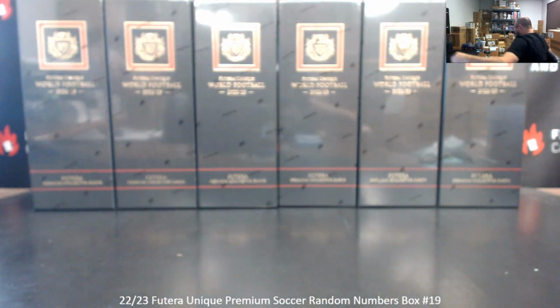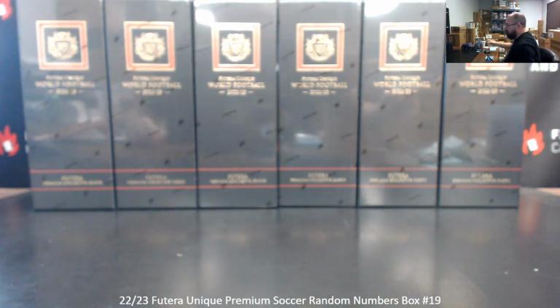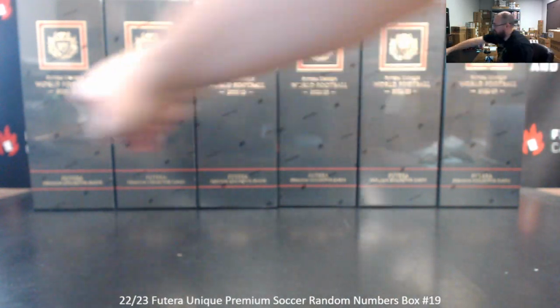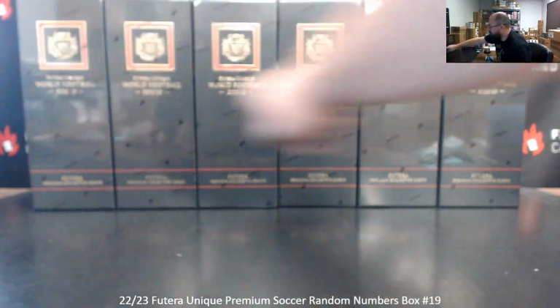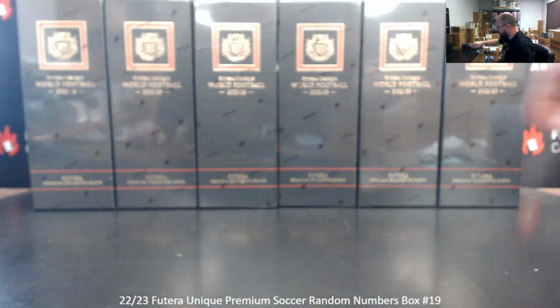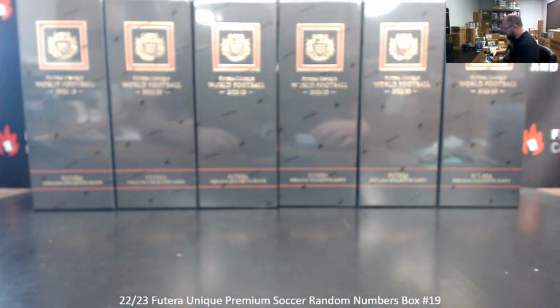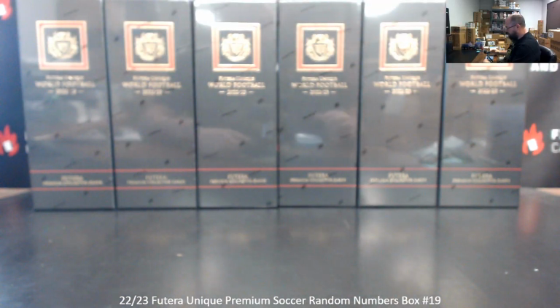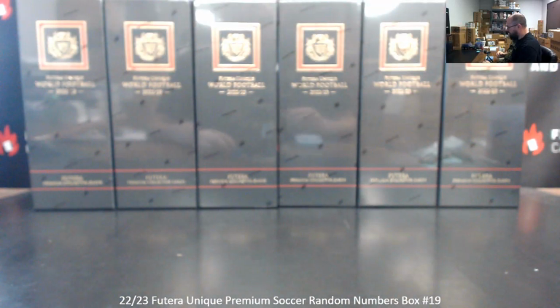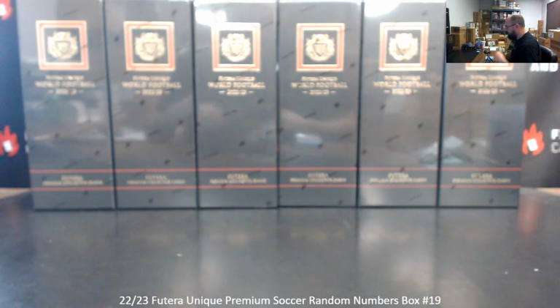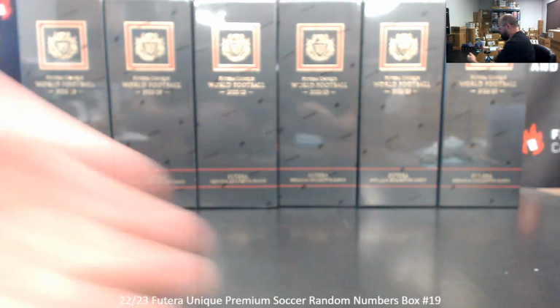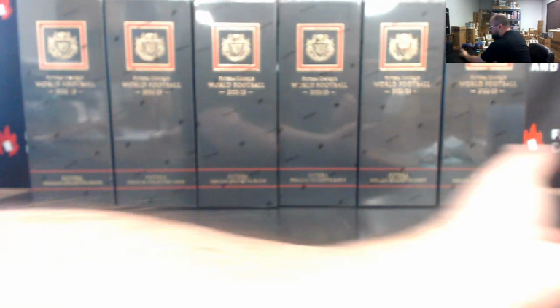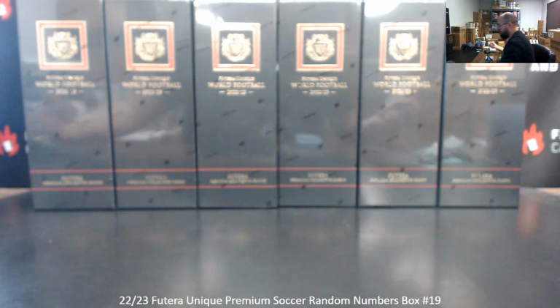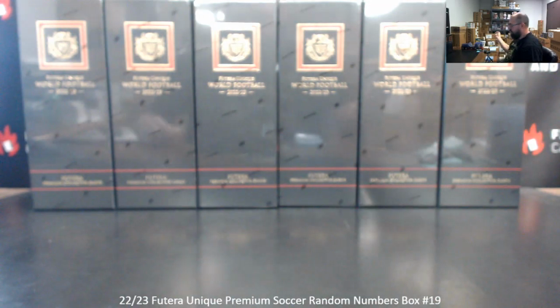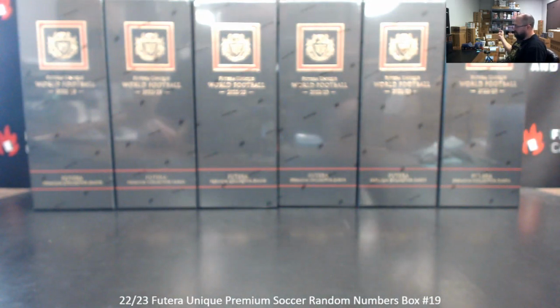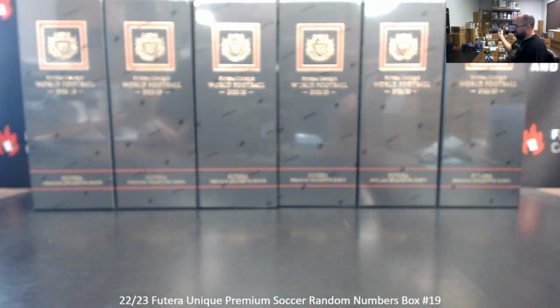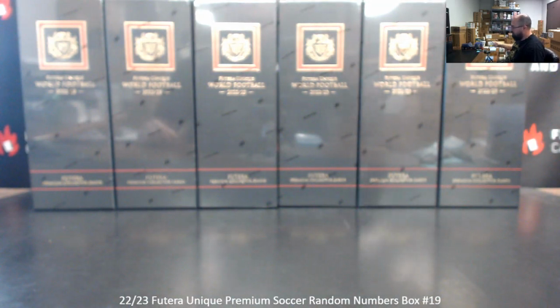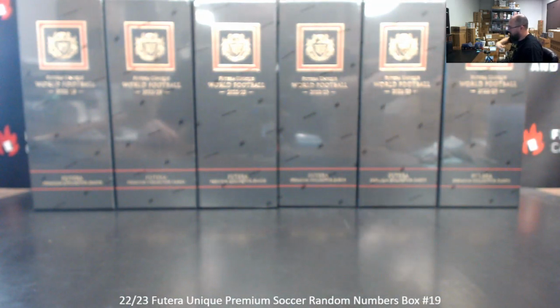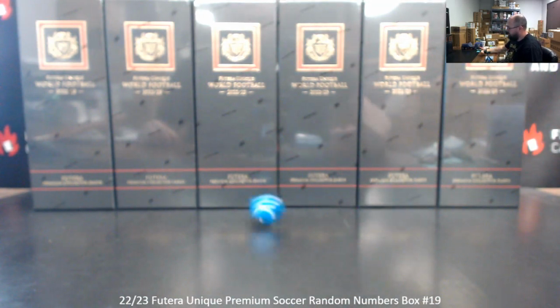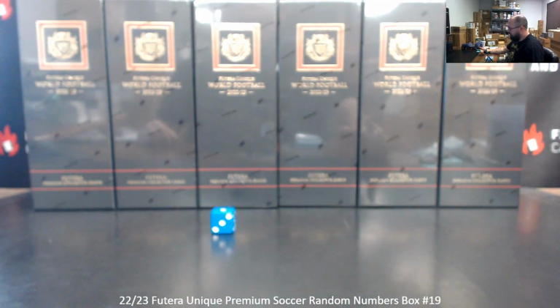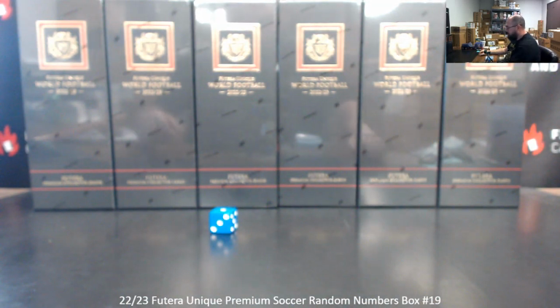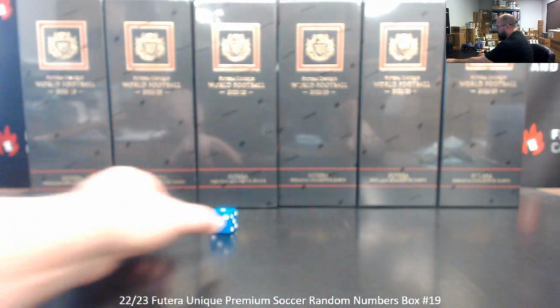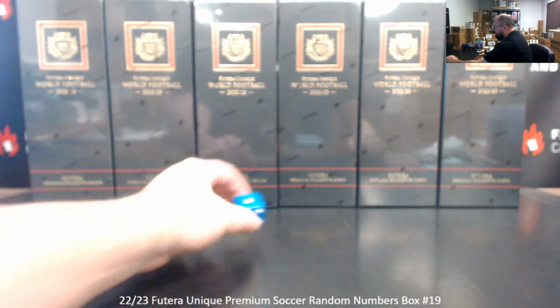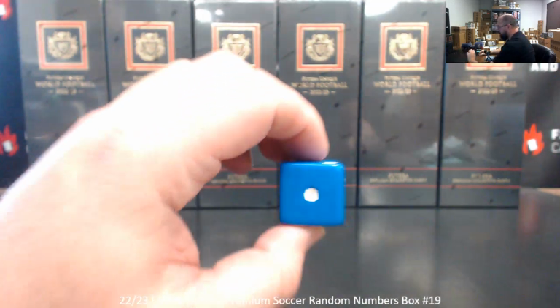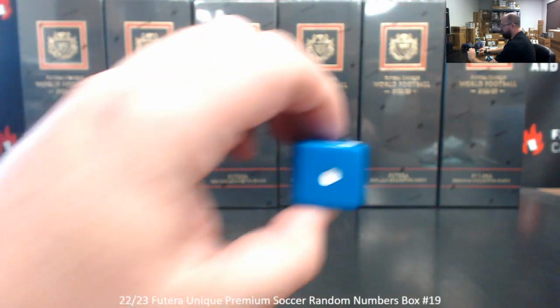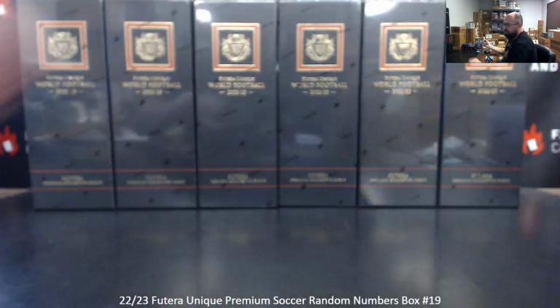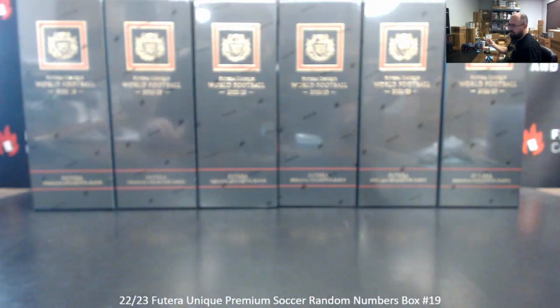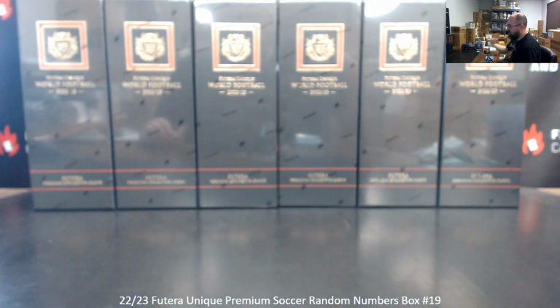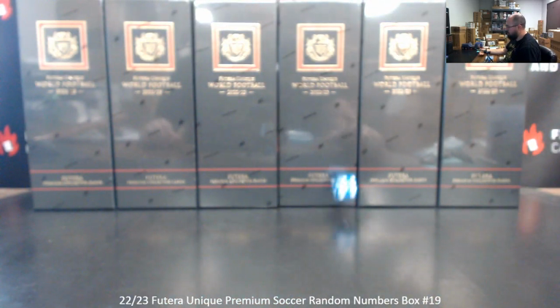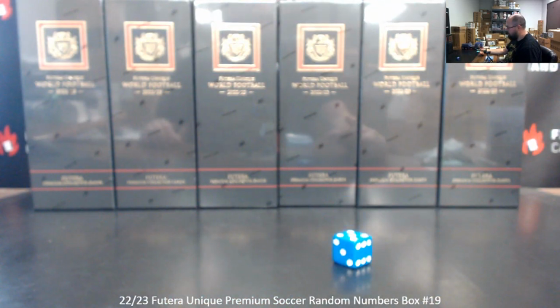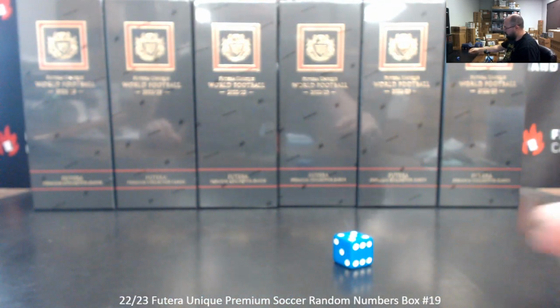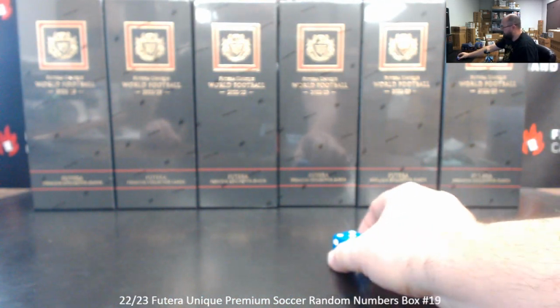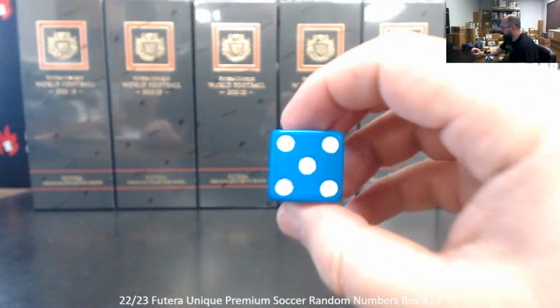Number two boxes left or right — one is six. Let's roll dice to see how many times I'll randomize the list of participants and boxes. We're going to add once to the next roll — we never randomize just once. One plus five makes six.